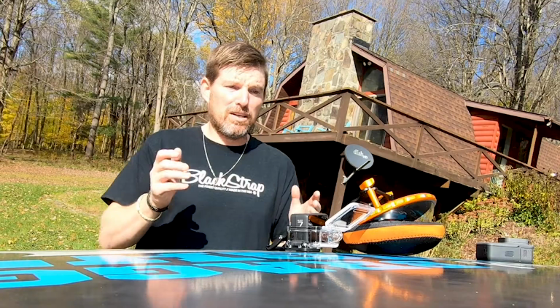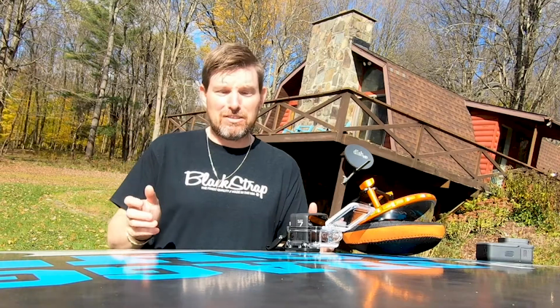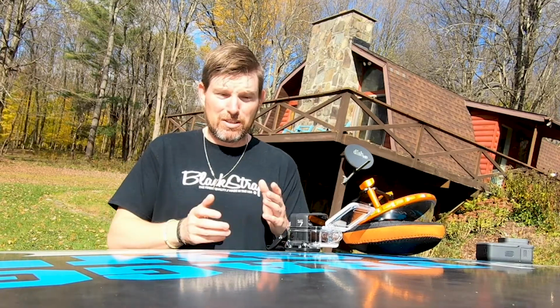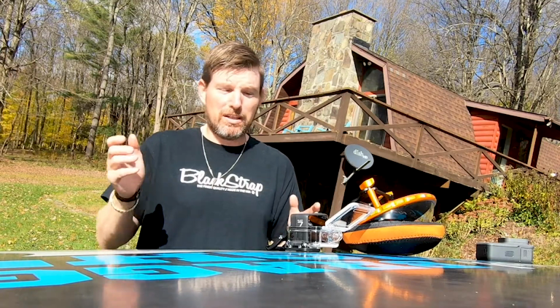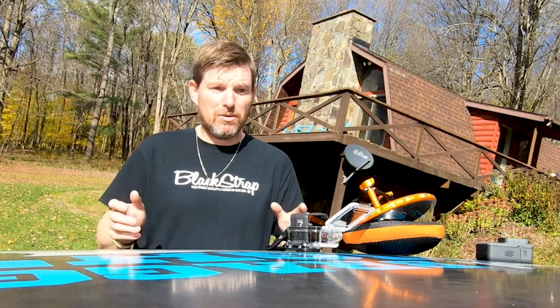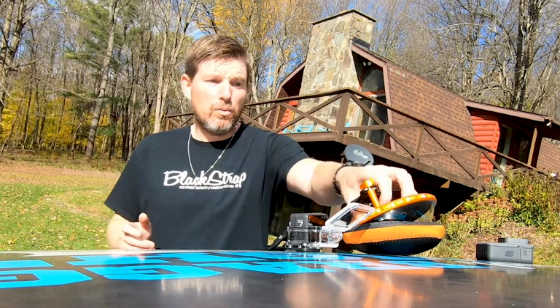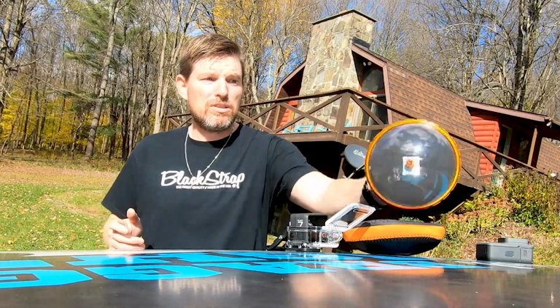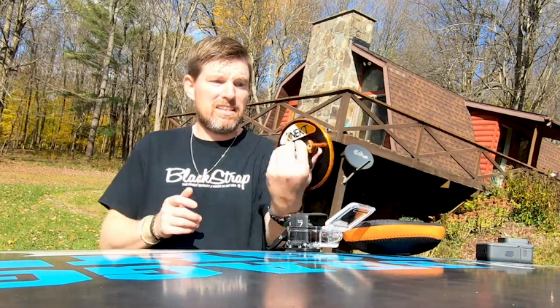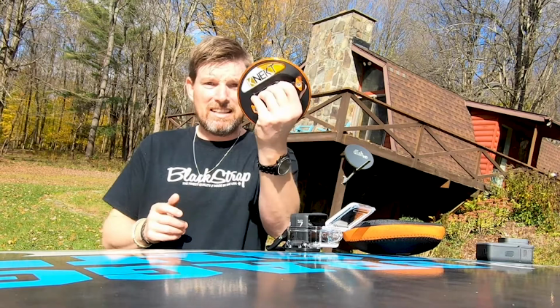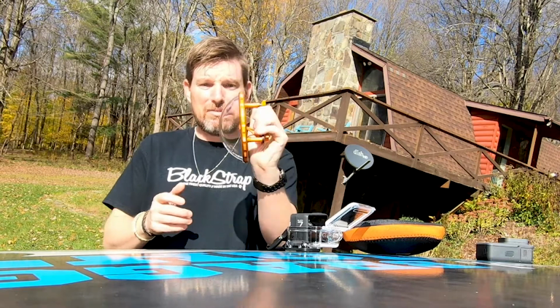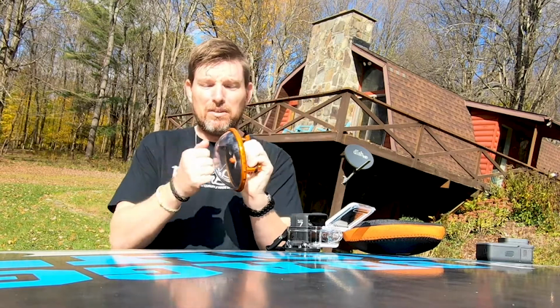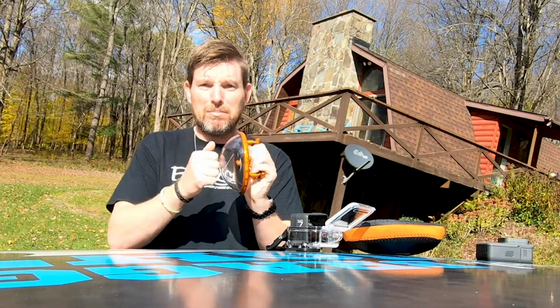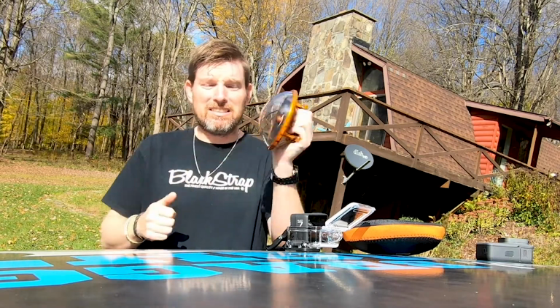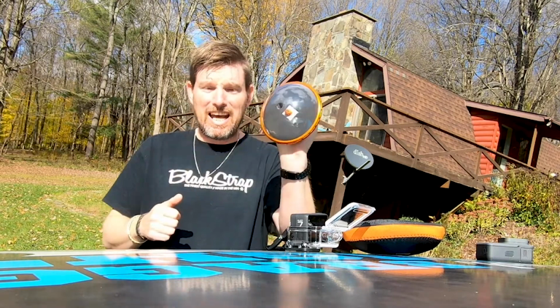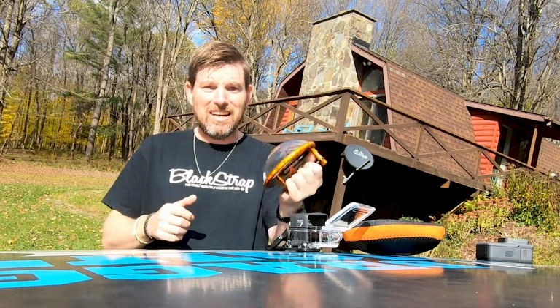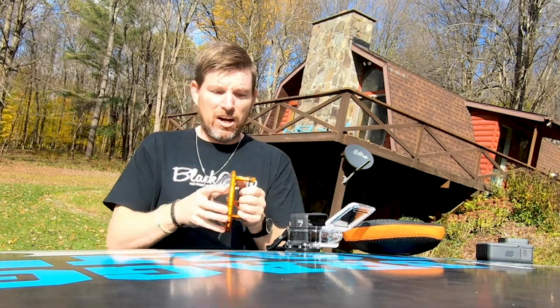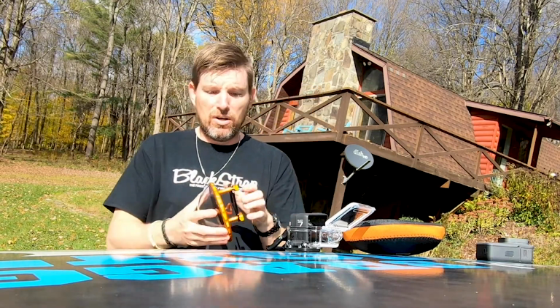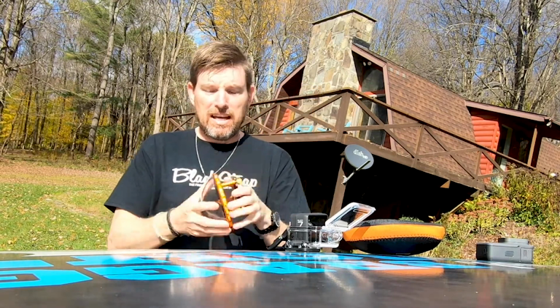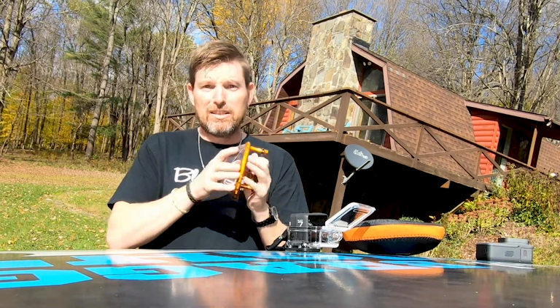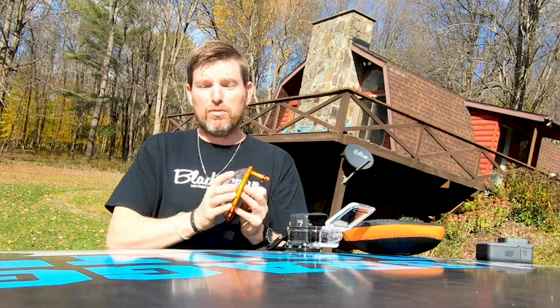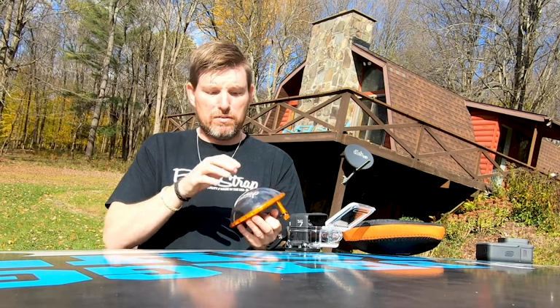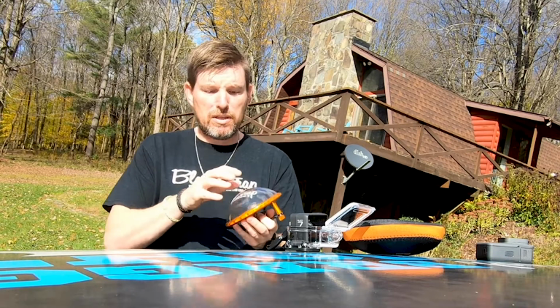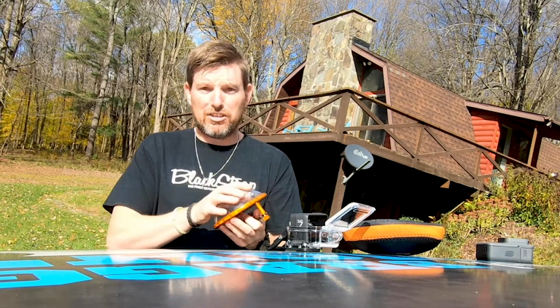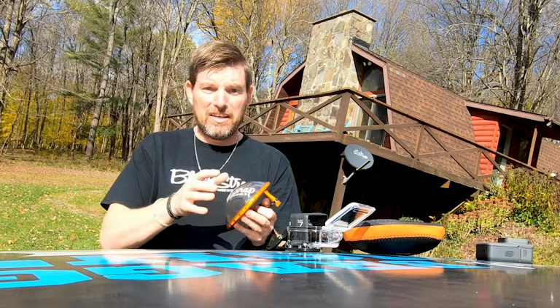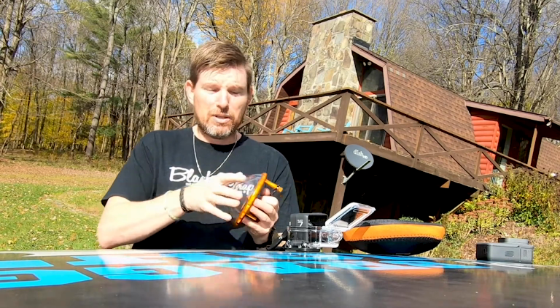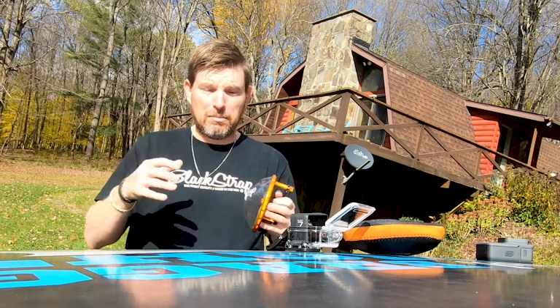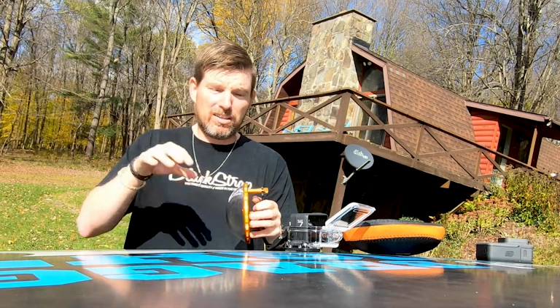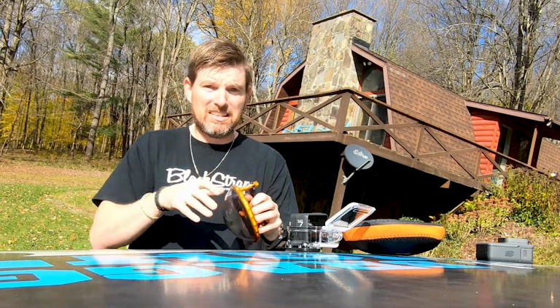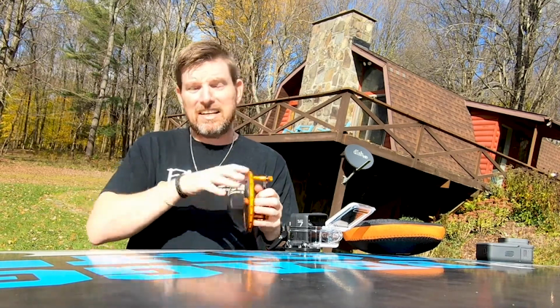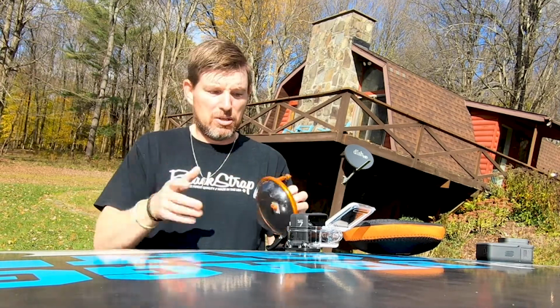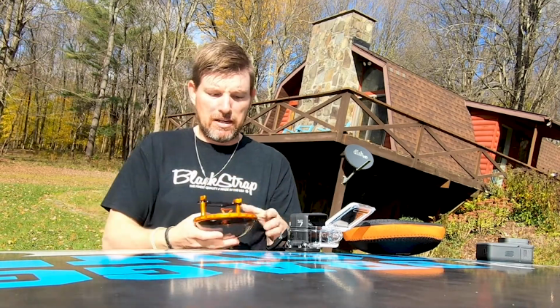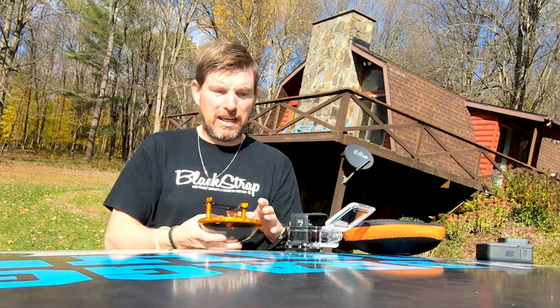As far as the housing goes, we use this connect housing right here. The reason being it's glass and also the housing is removable. So if you do get any dirt in here, you can take it apart, clean the inside, and you'll be ready to go again.